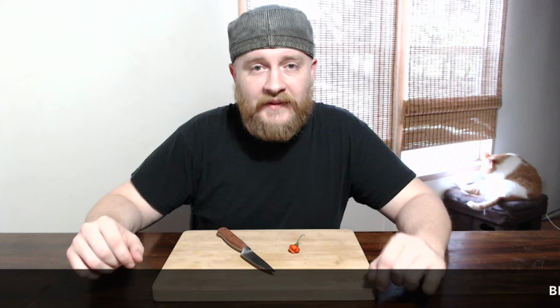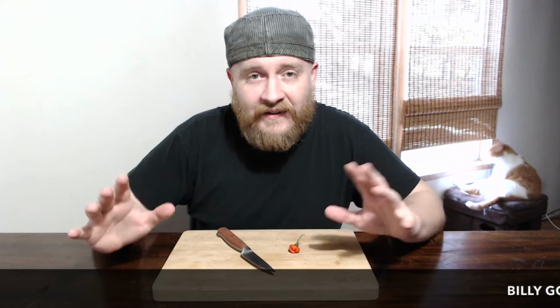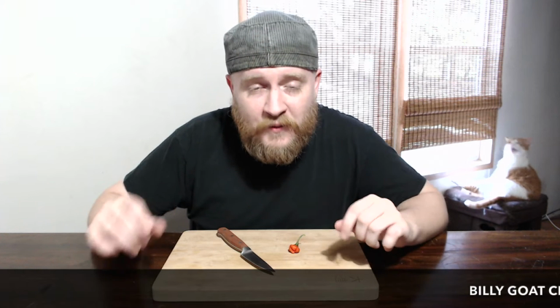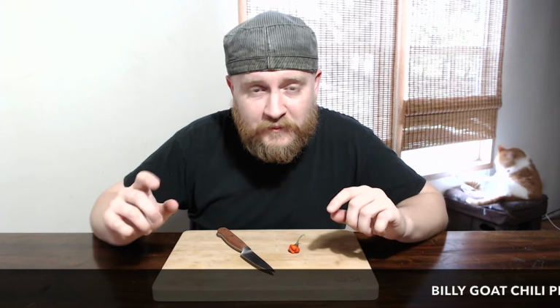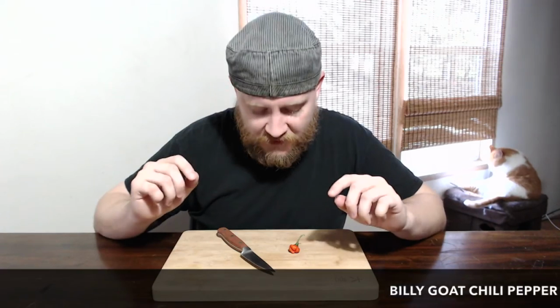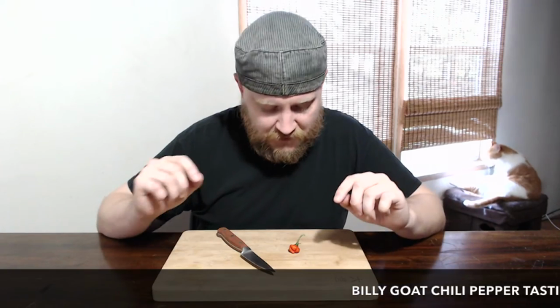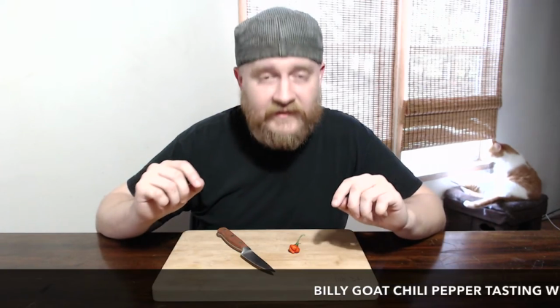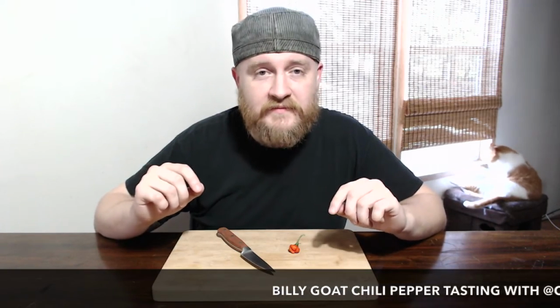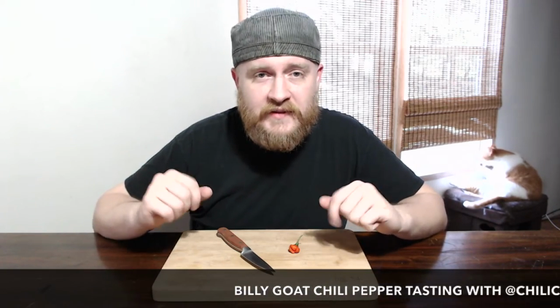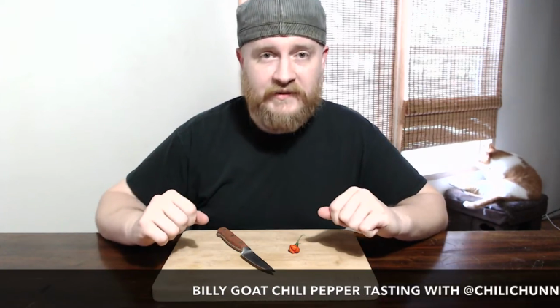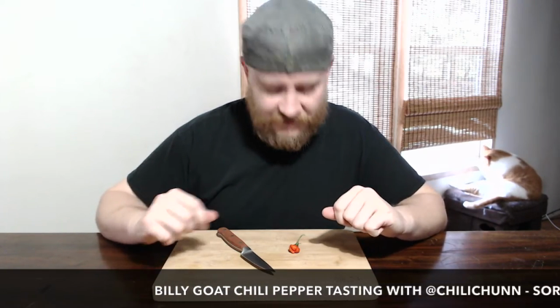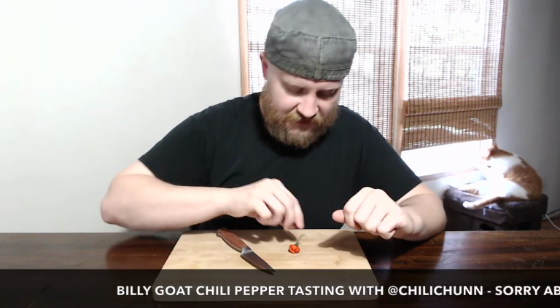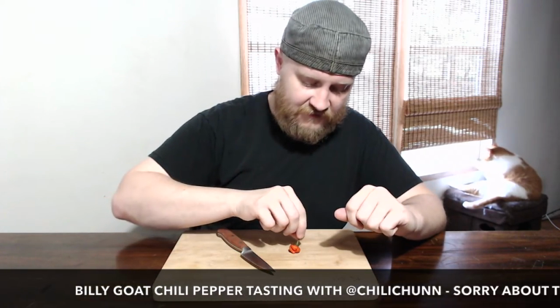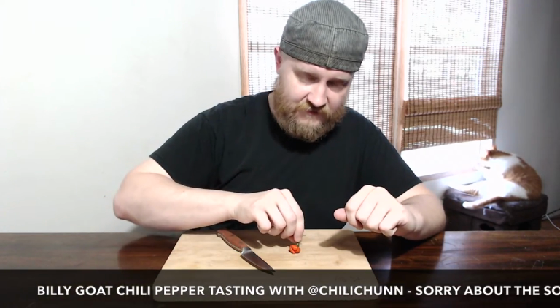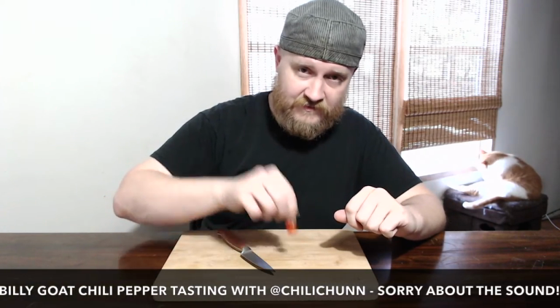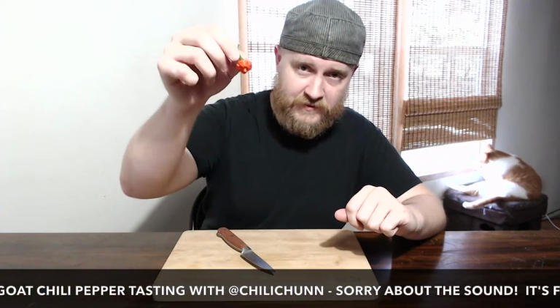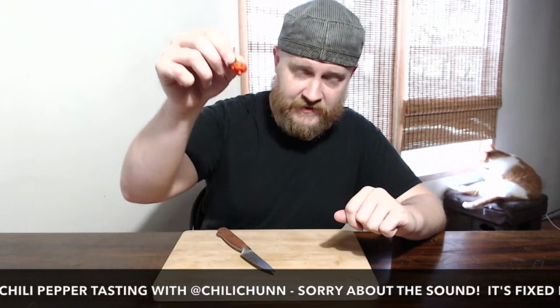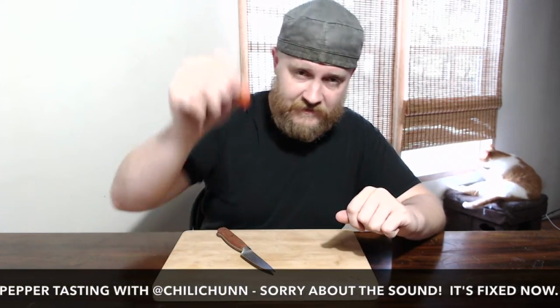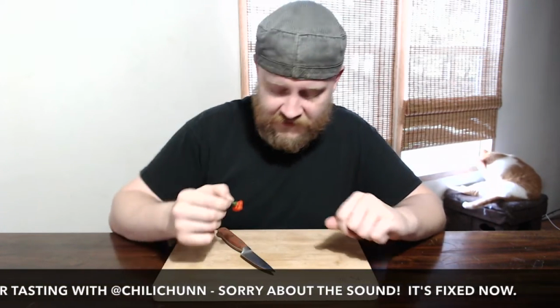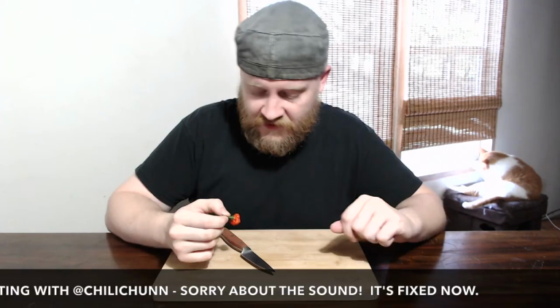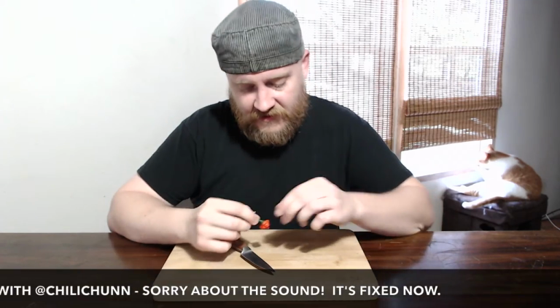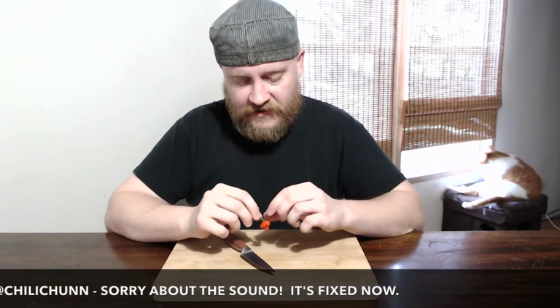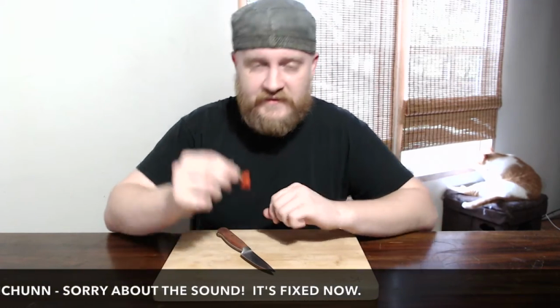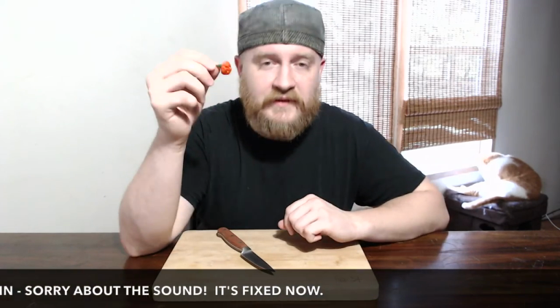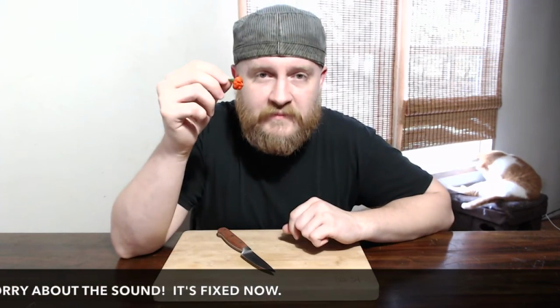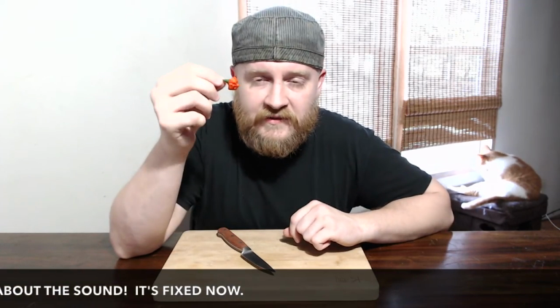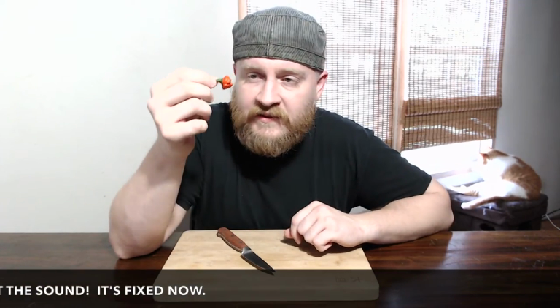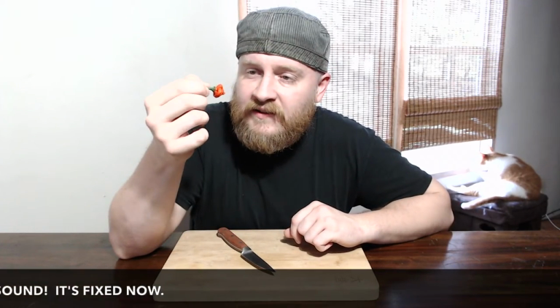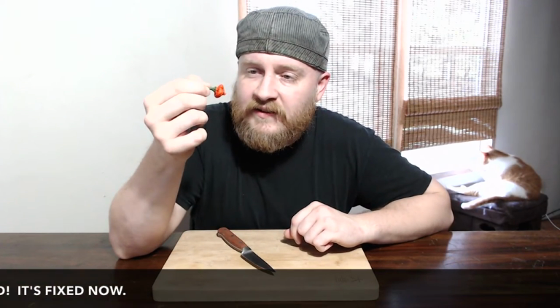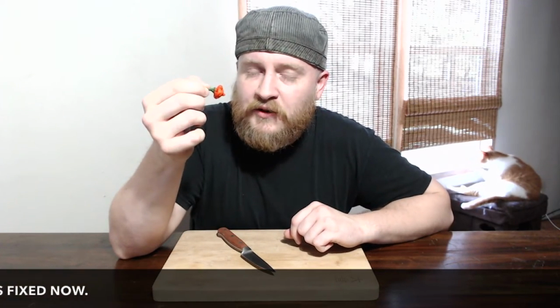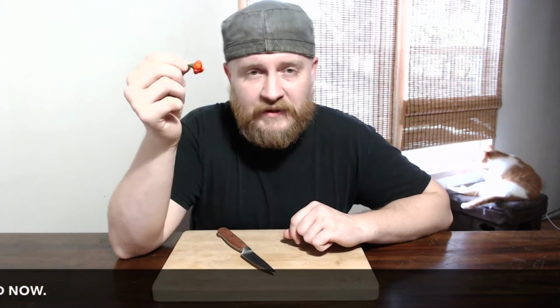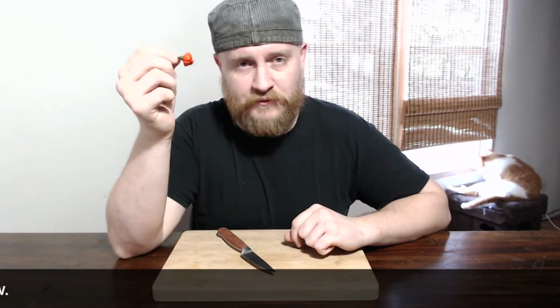Hi, welcome to another chili pepper tasting with your YouTube person, Chili Tim. We've got an interesting one from my garden today called the Billy Goat Chili.